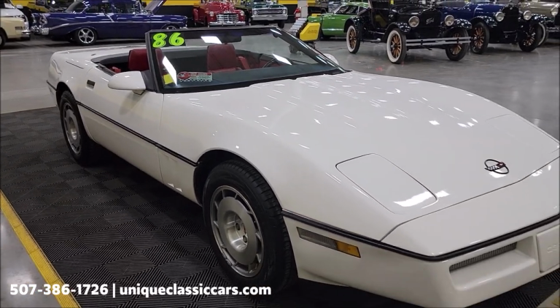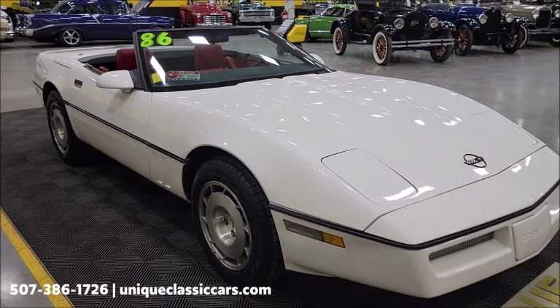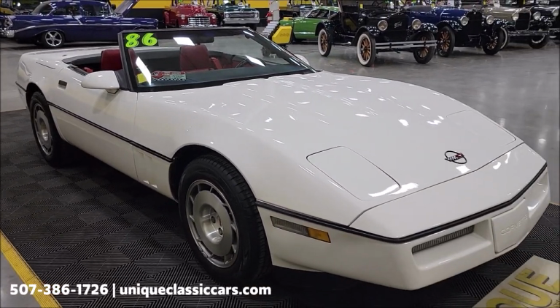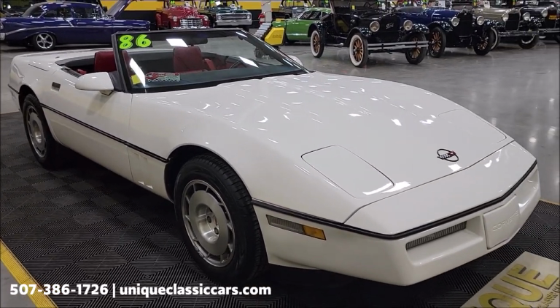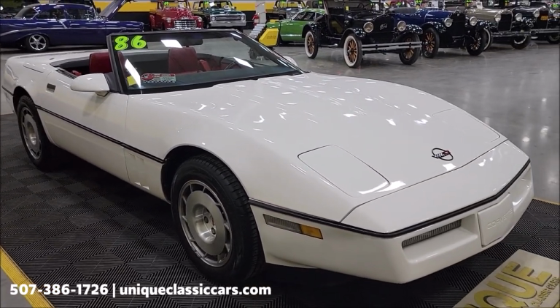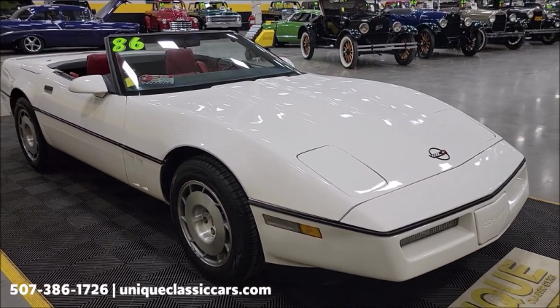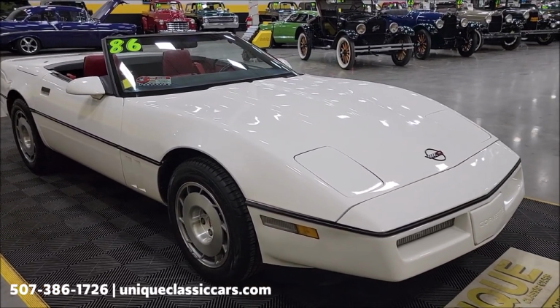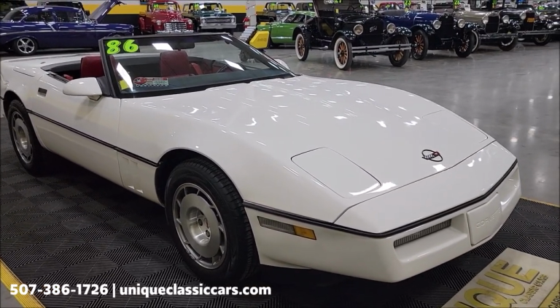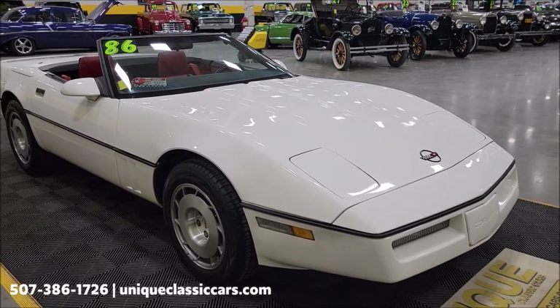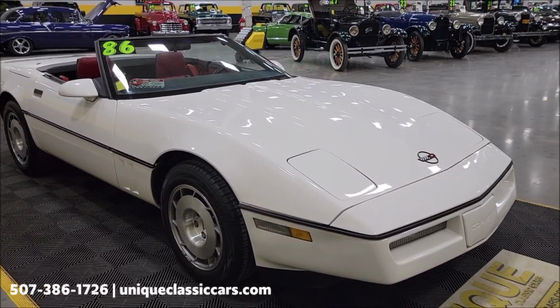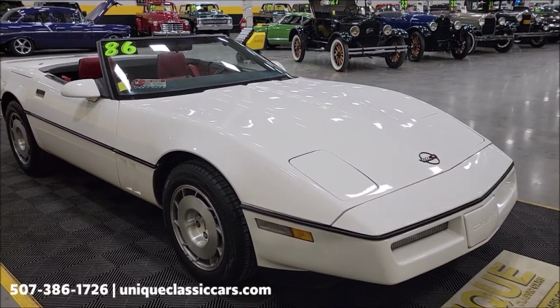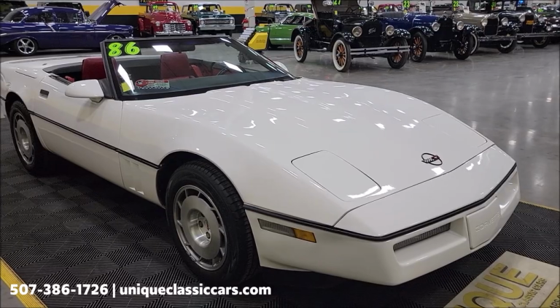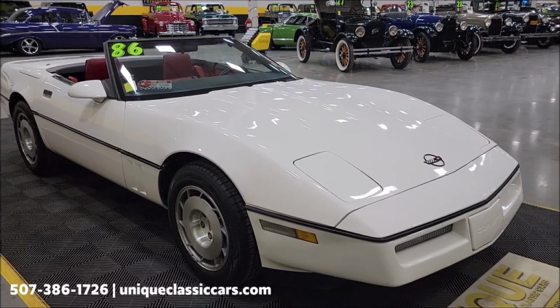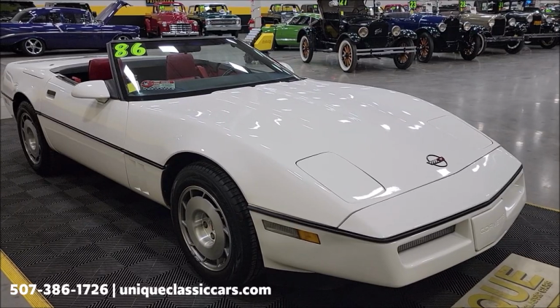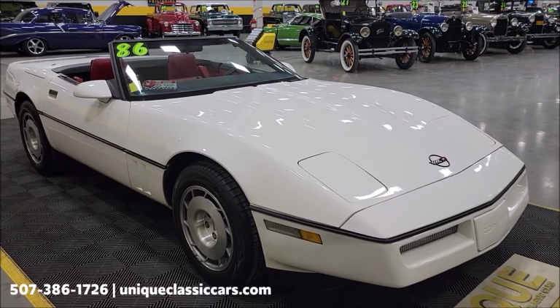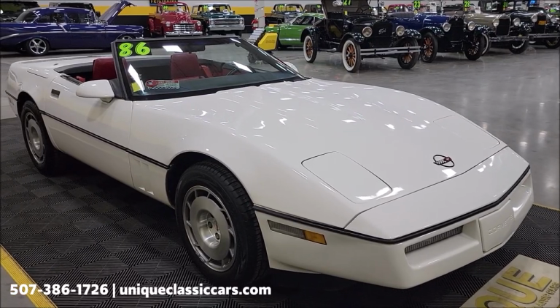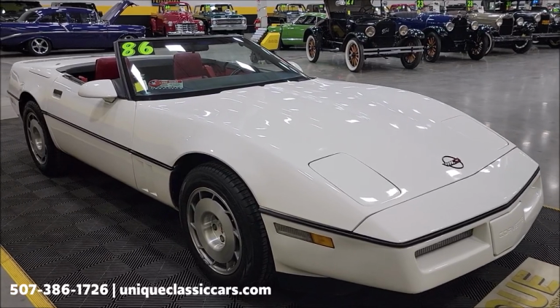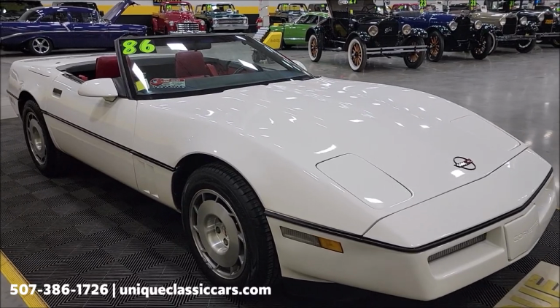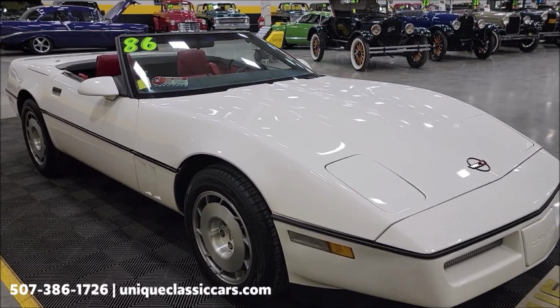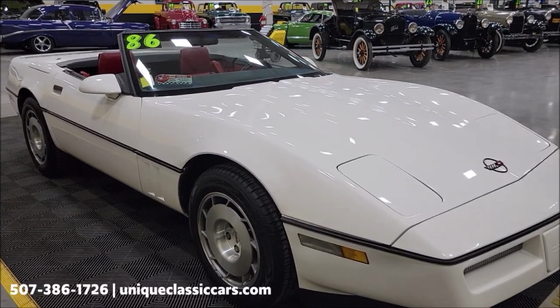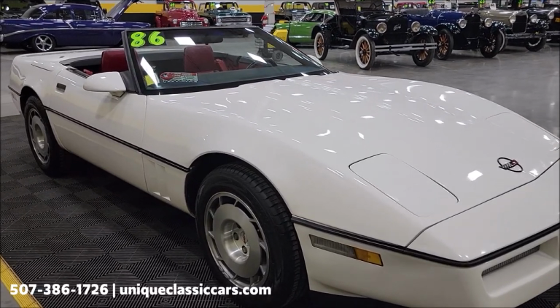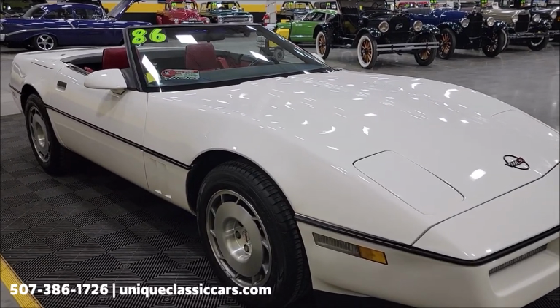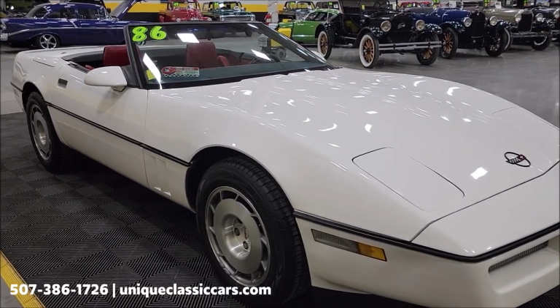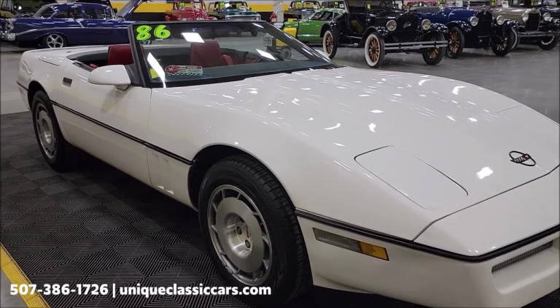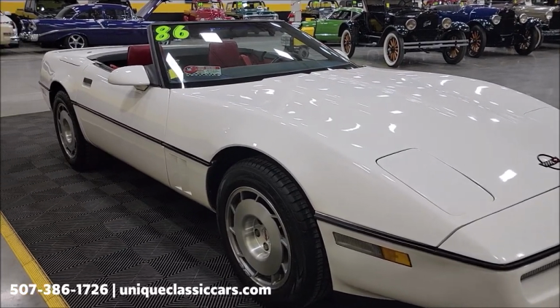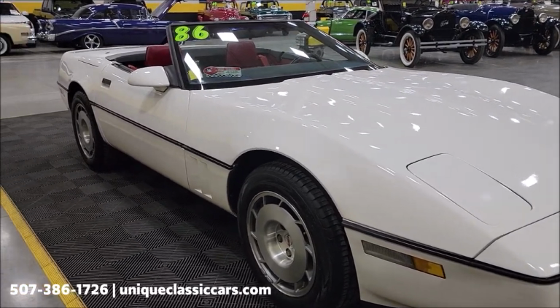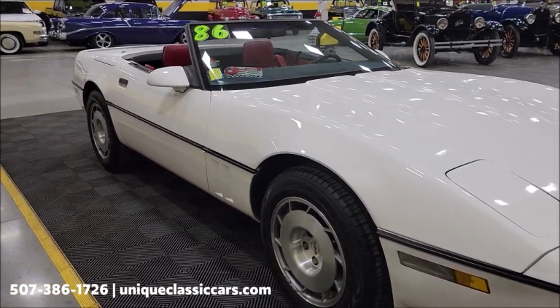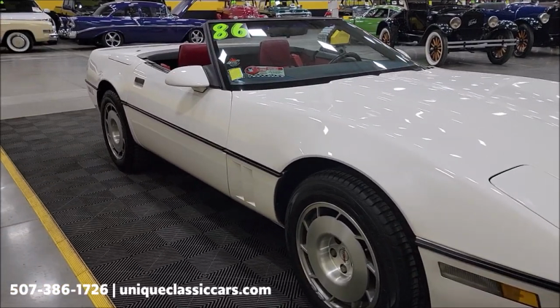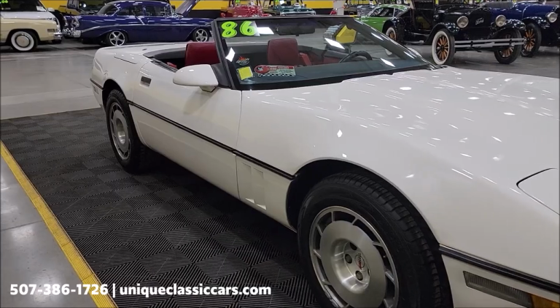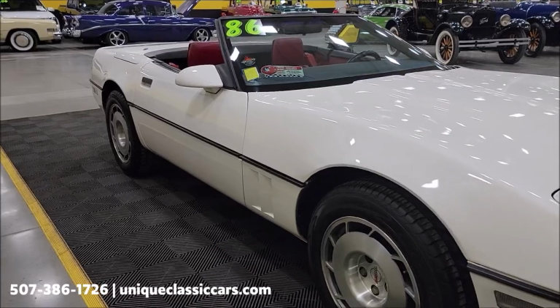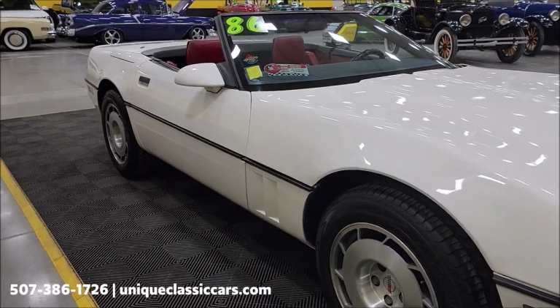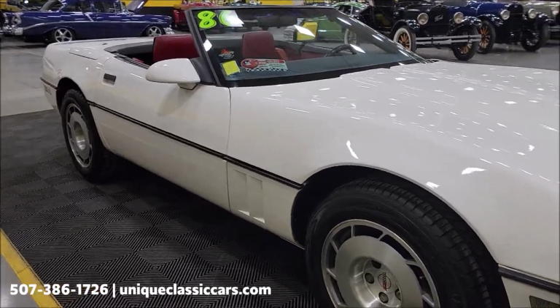If you want to see still pictures, visit uniqueclassiccars.com — click on the link down below this video in the description. Phone number: 507-386-1726.